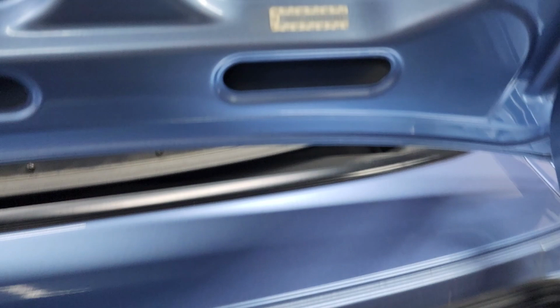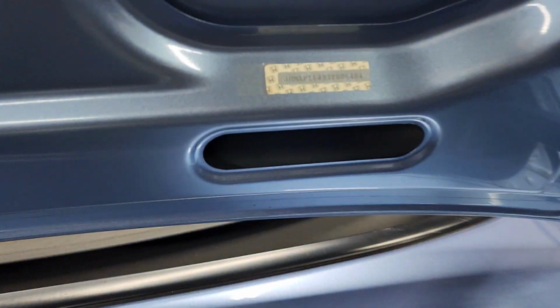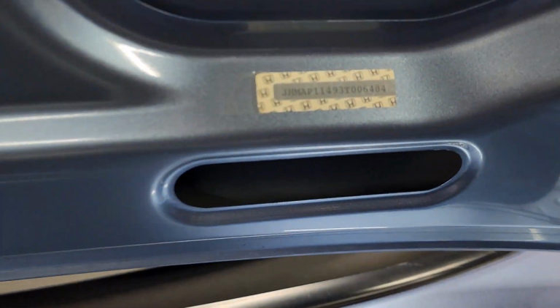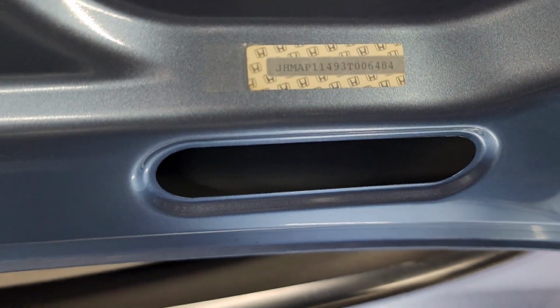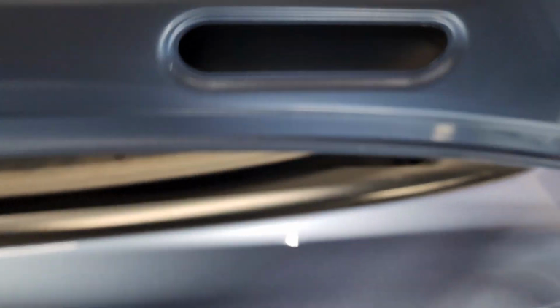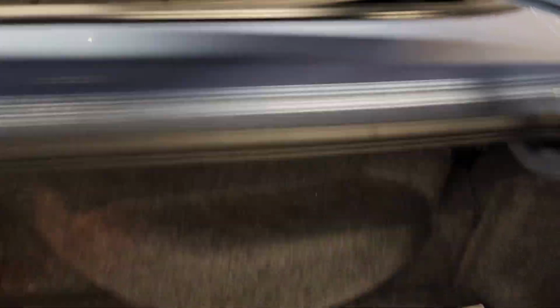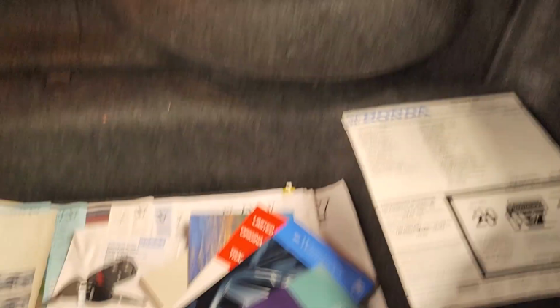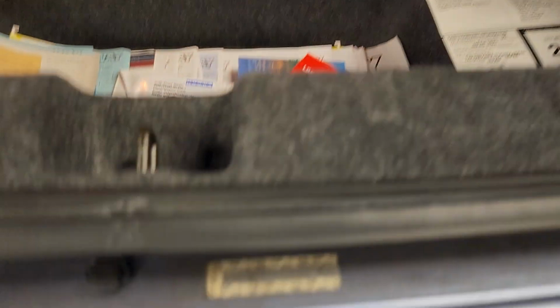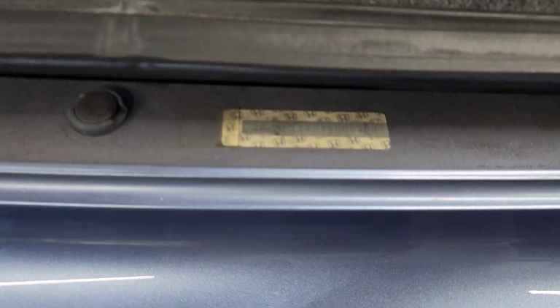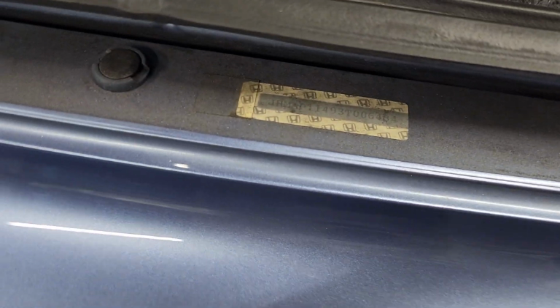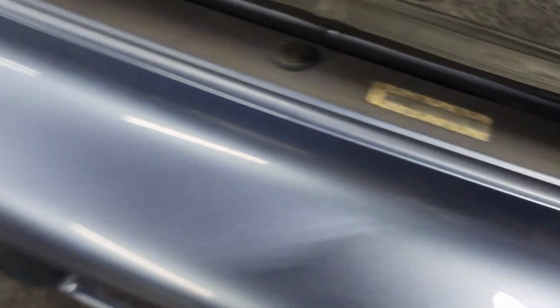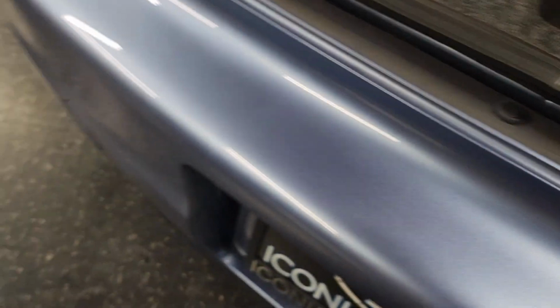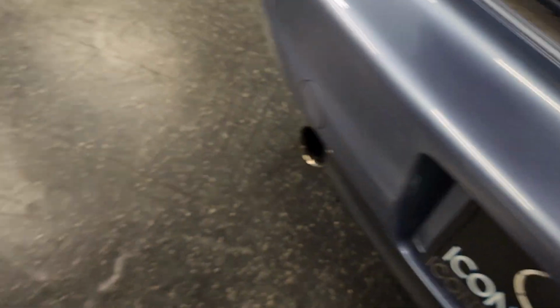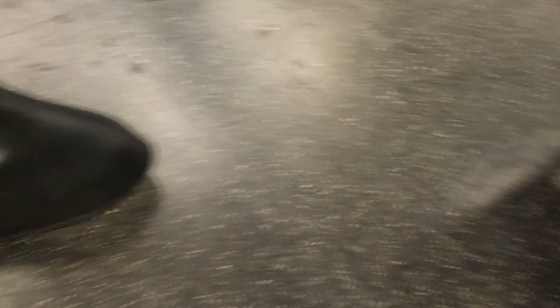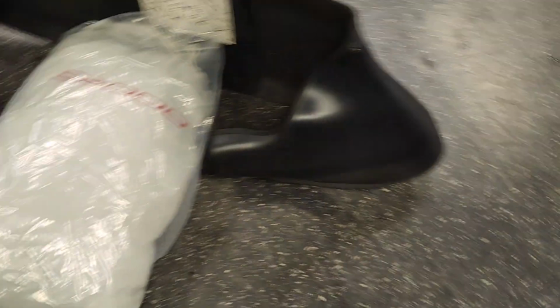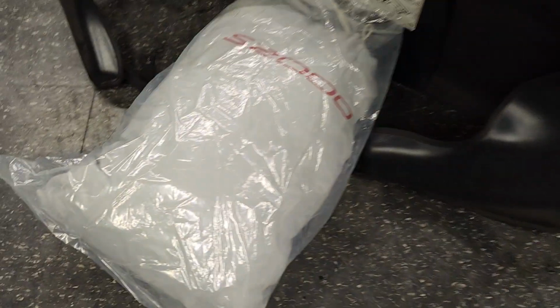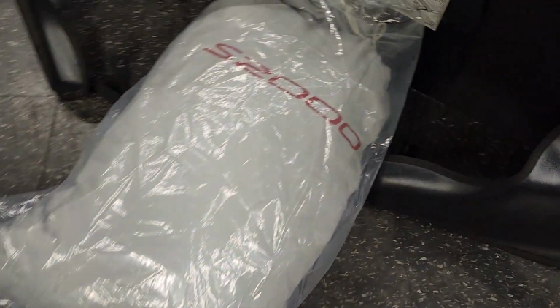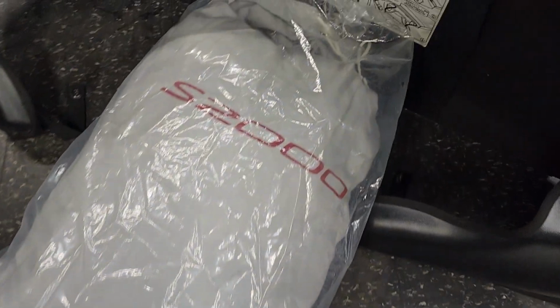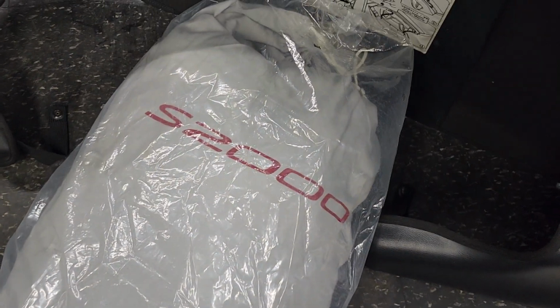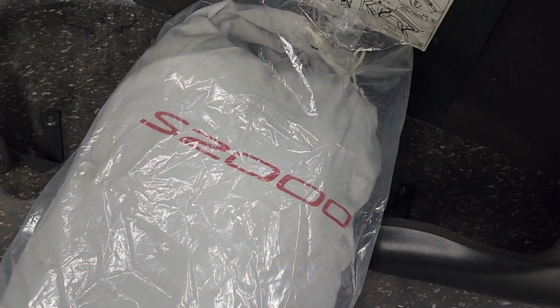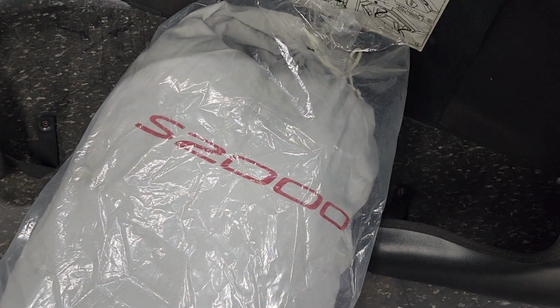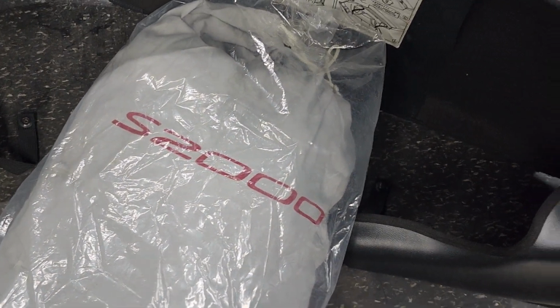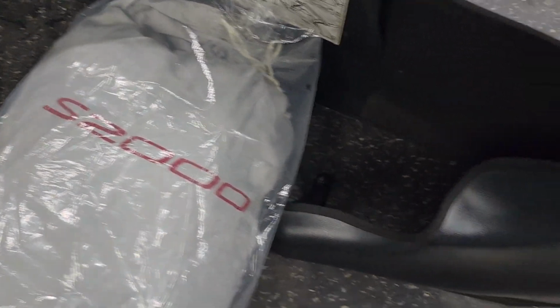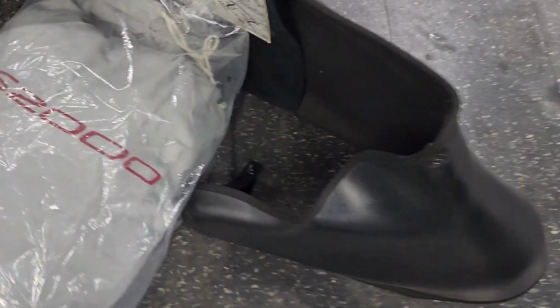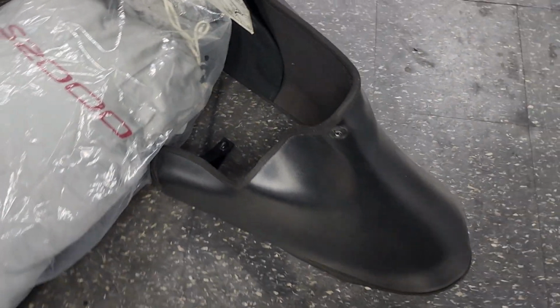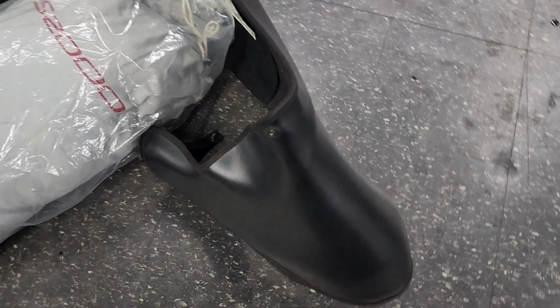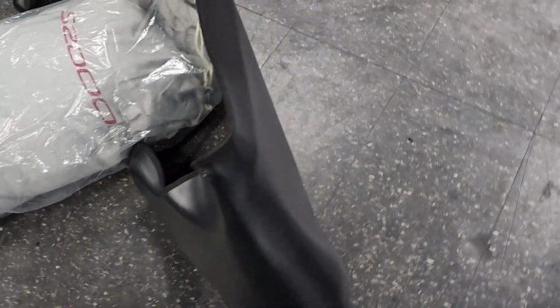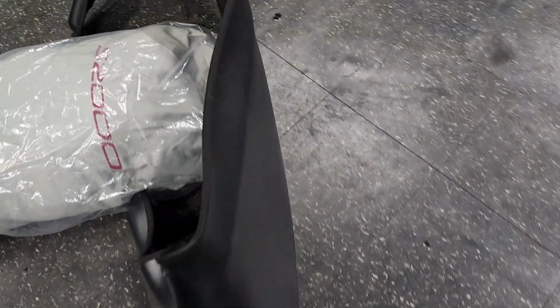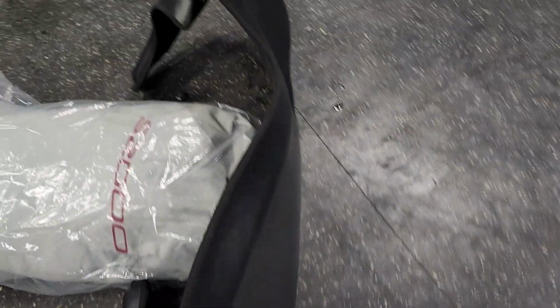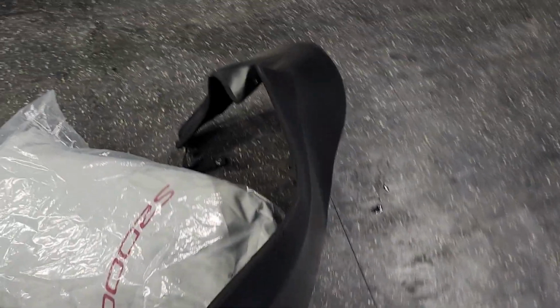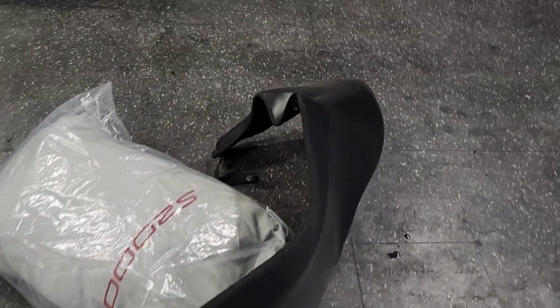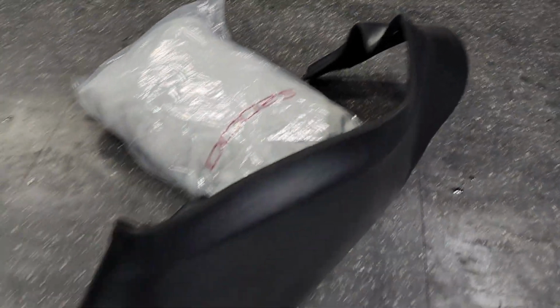VIN sticker on the trunk and rear bumper. In addition to that, it will come with an original S2000 car cover as well as the cover for when the top is down.